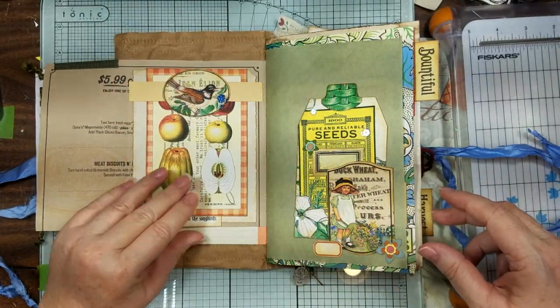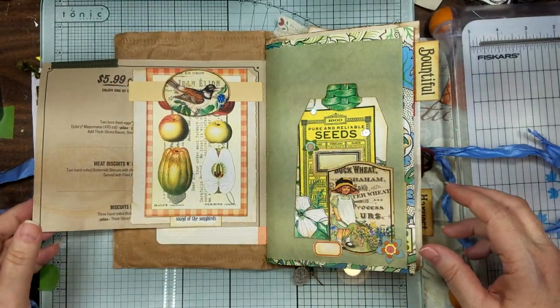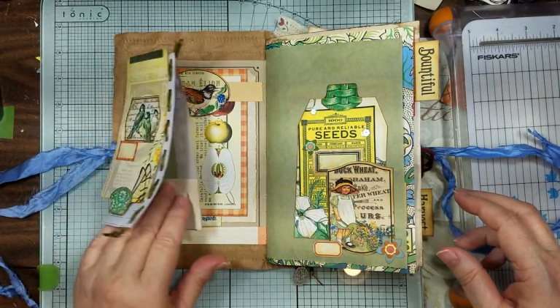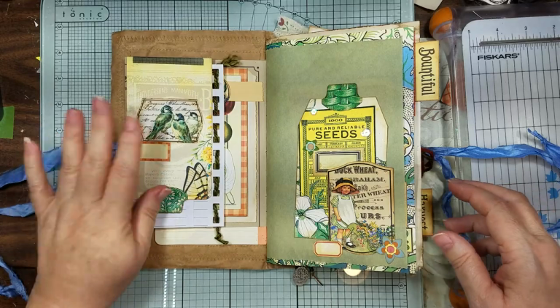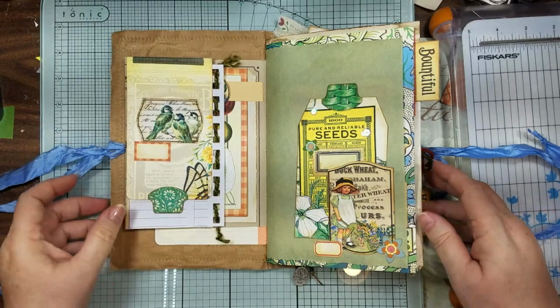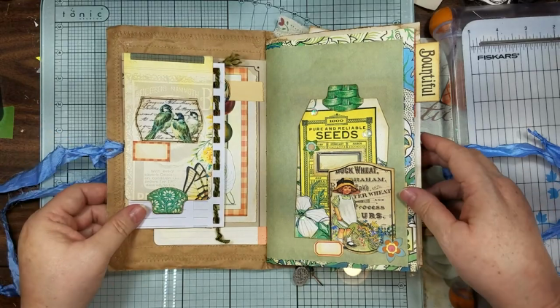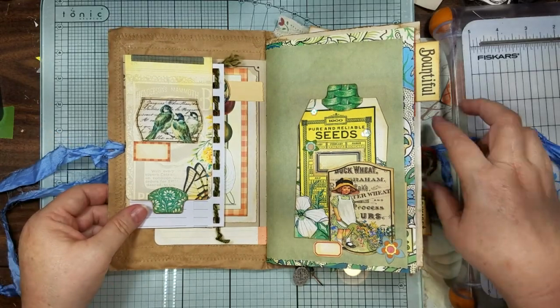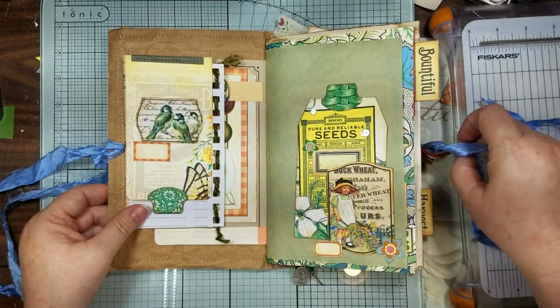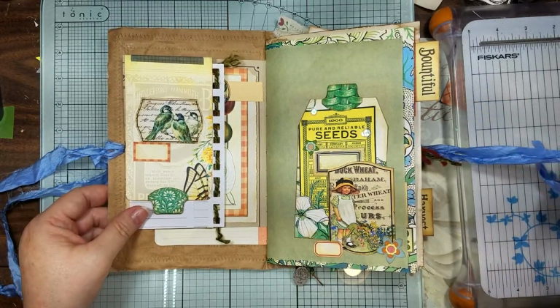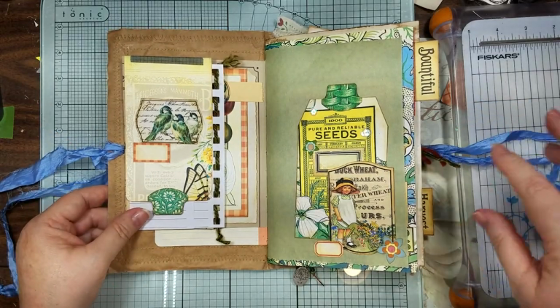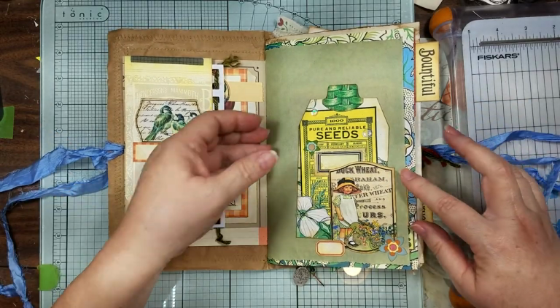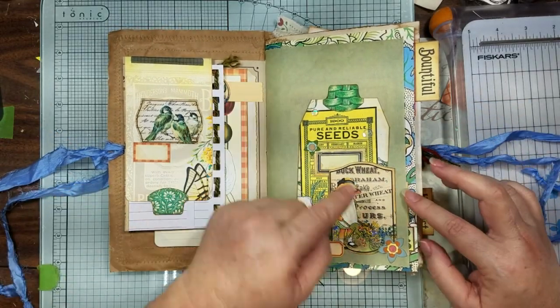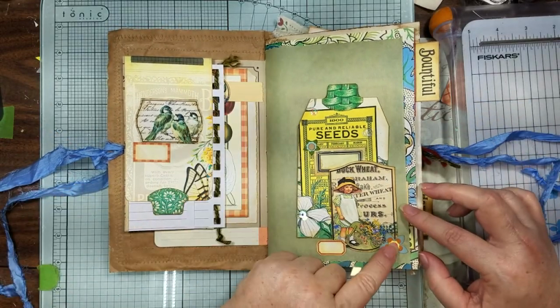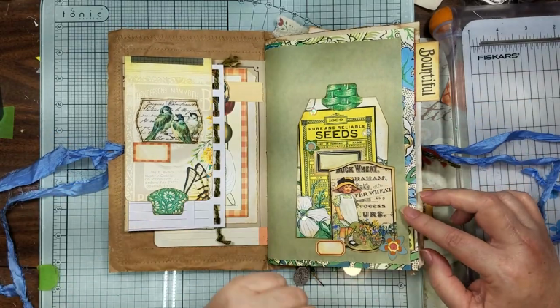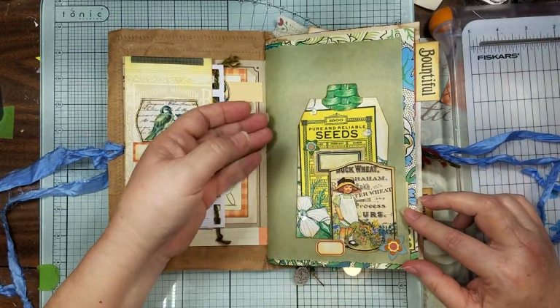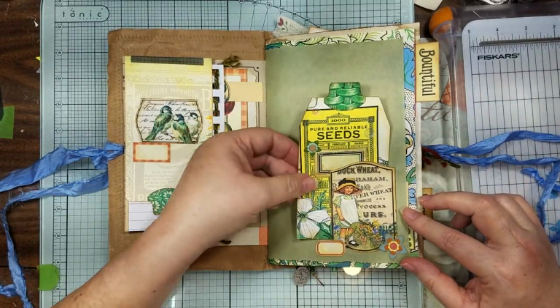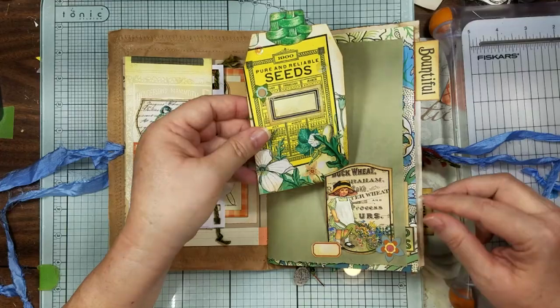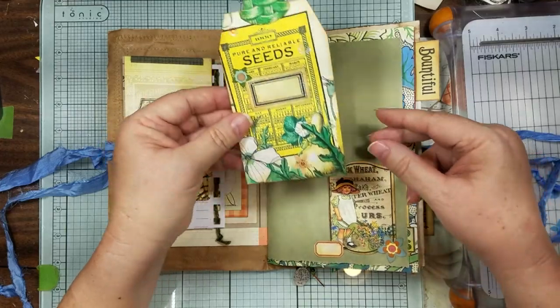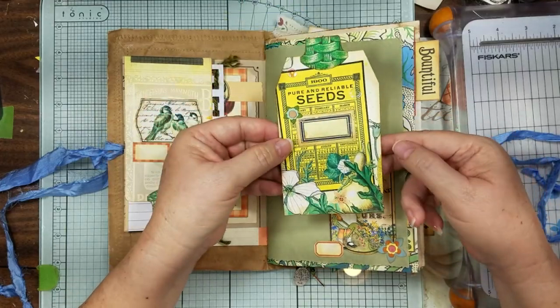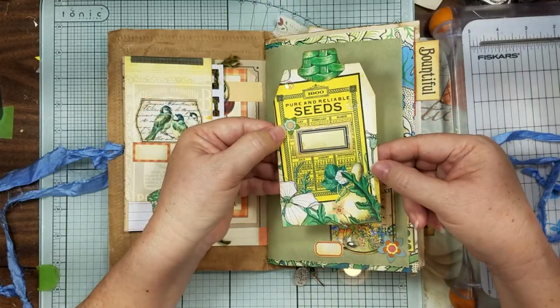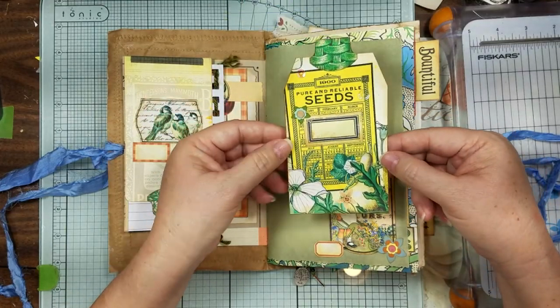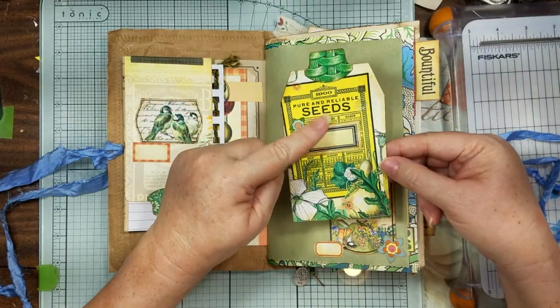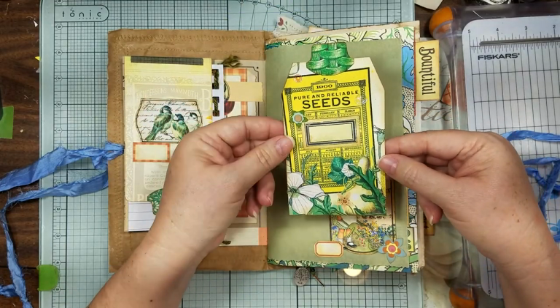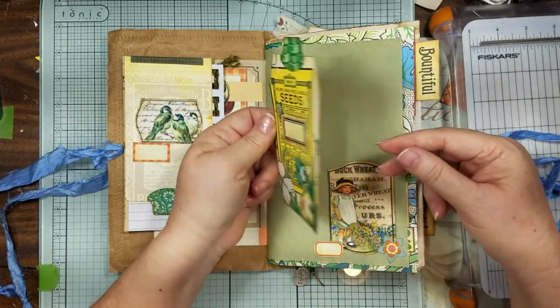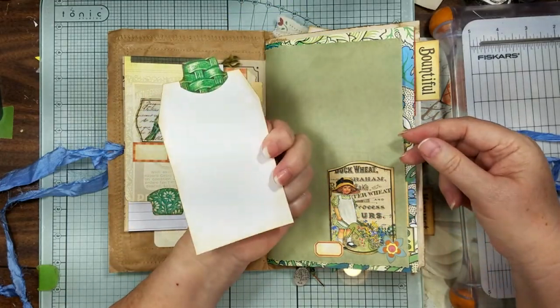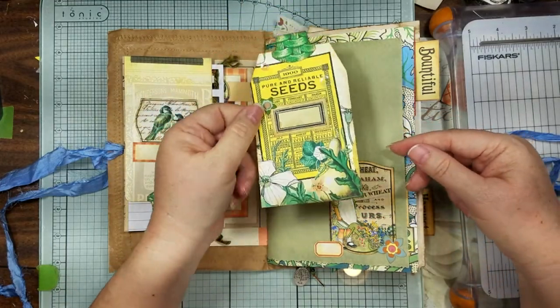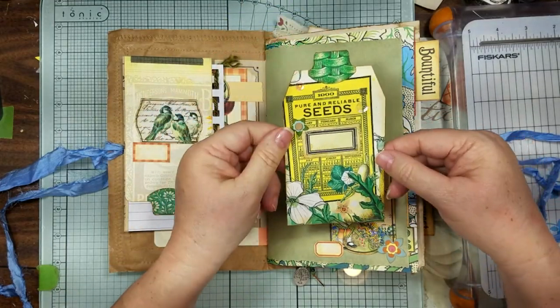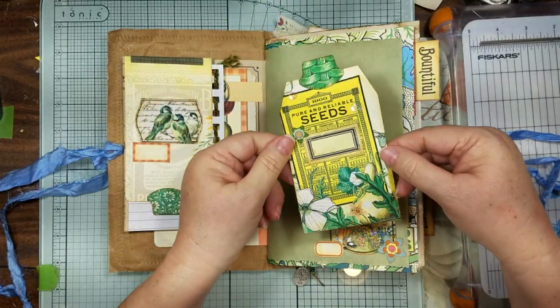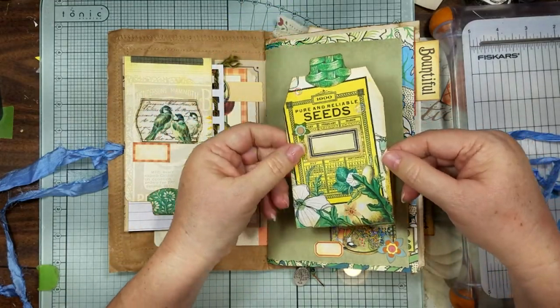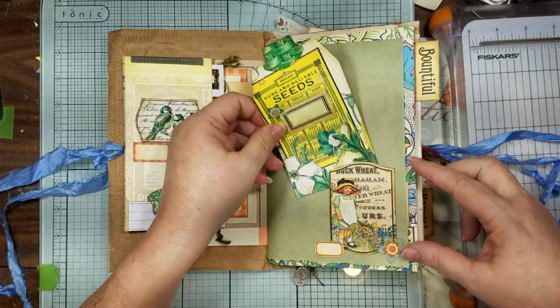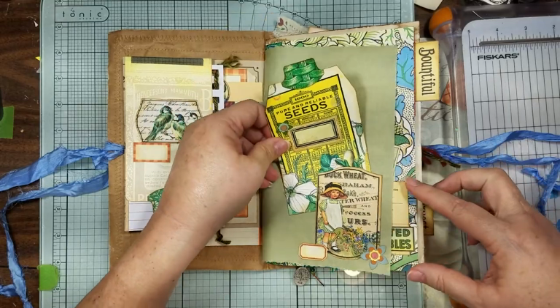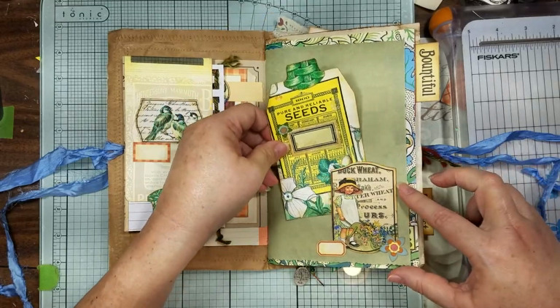Then we have this one — the little flowers that I made. I put another little flower on here and then a little tag from the kit with some sequins. I had to put some bling bling in there!